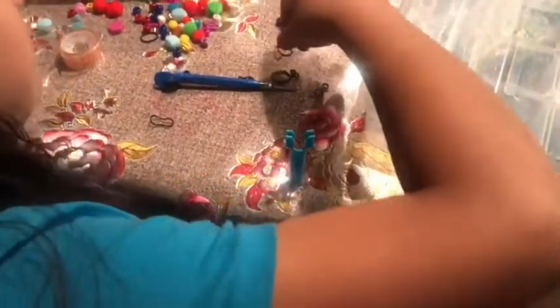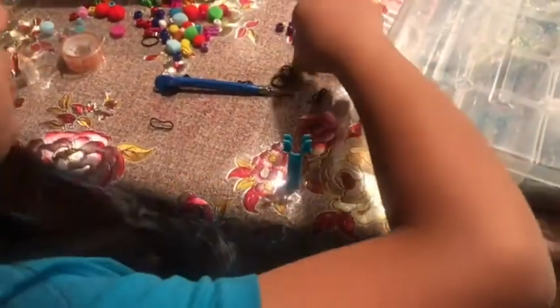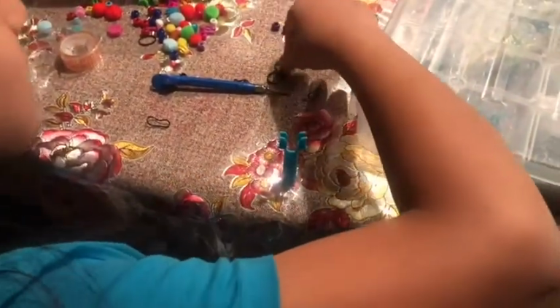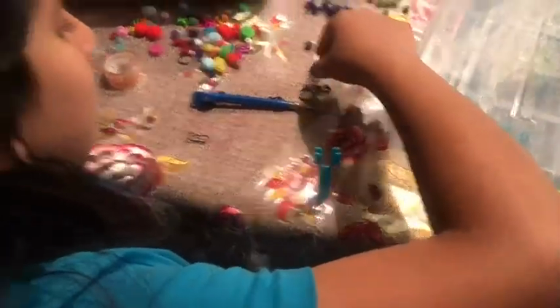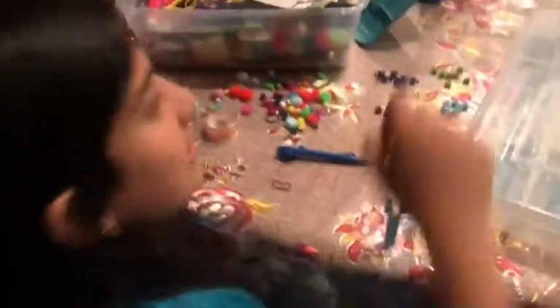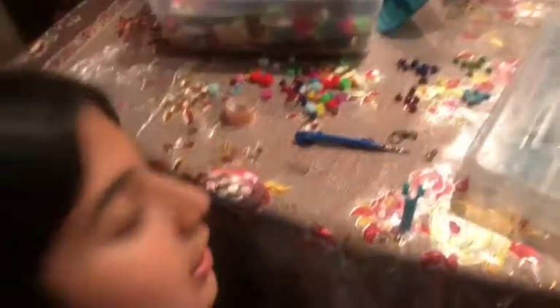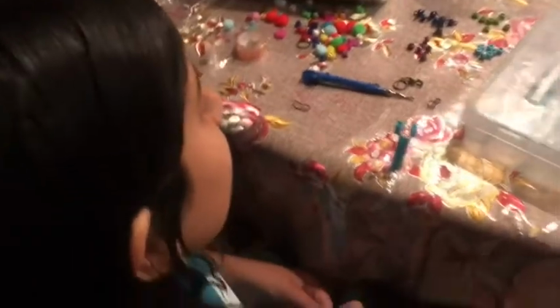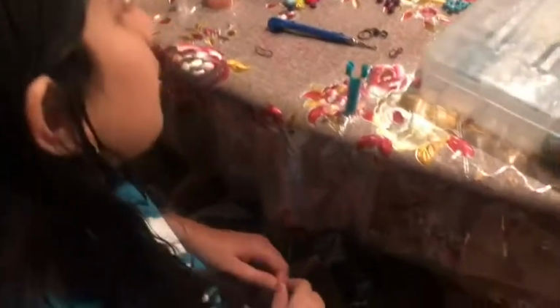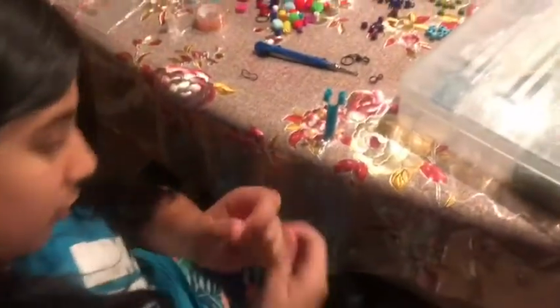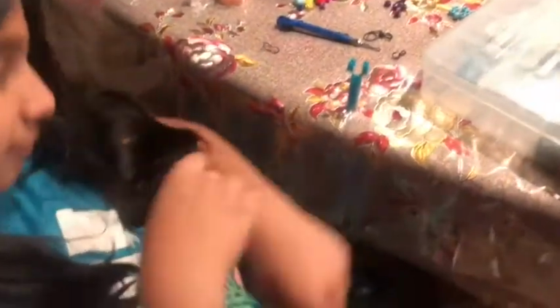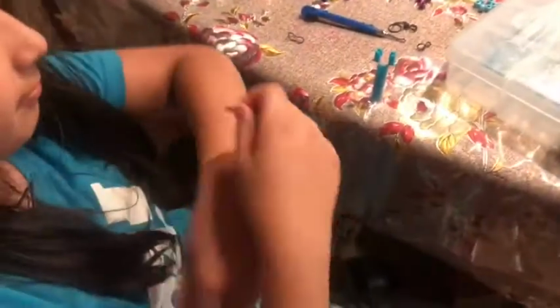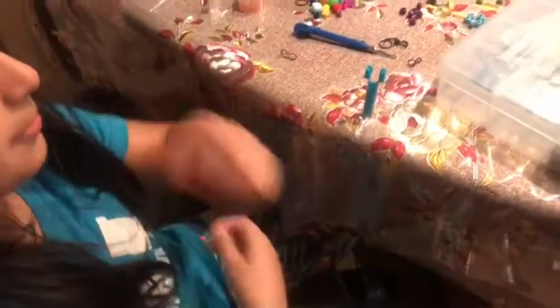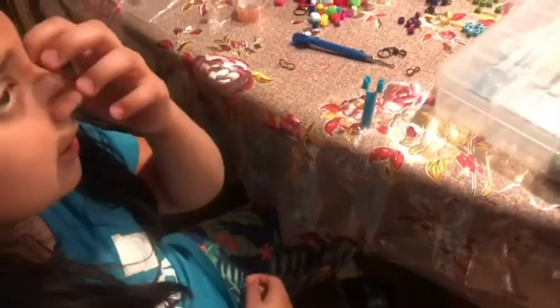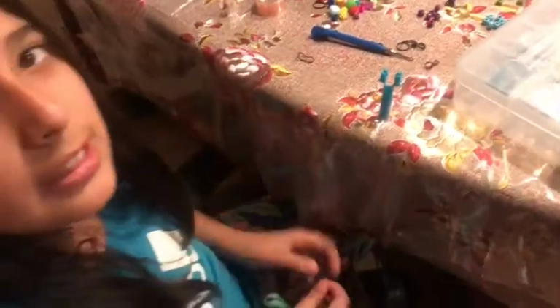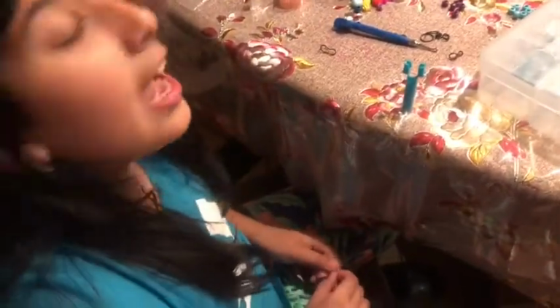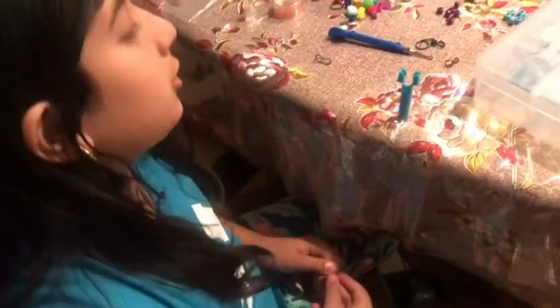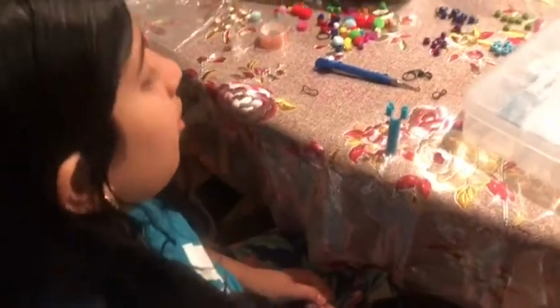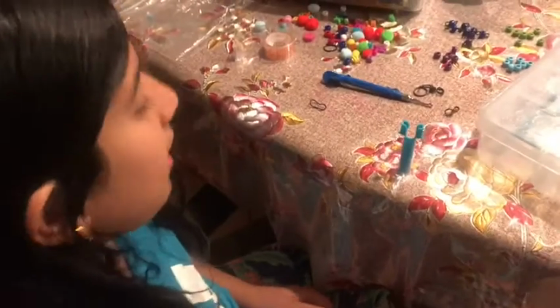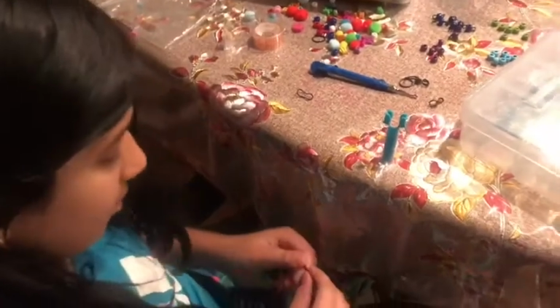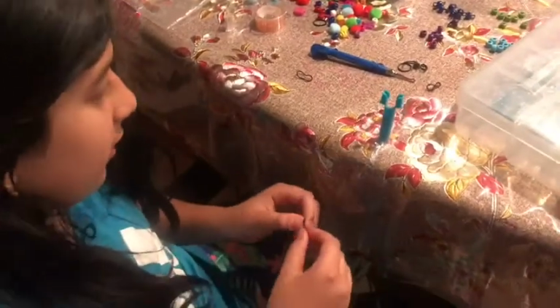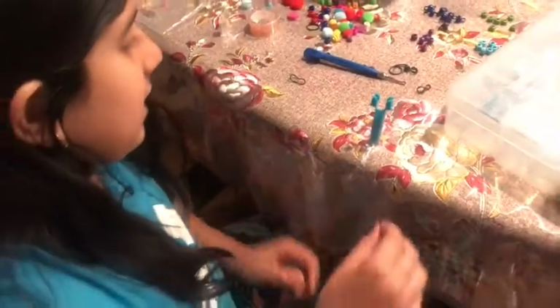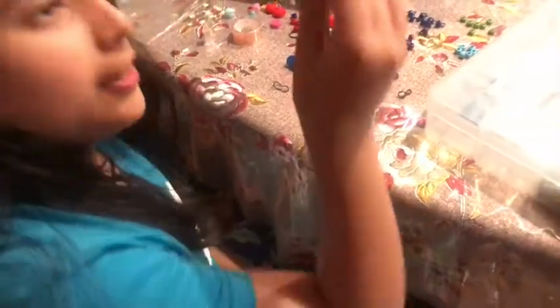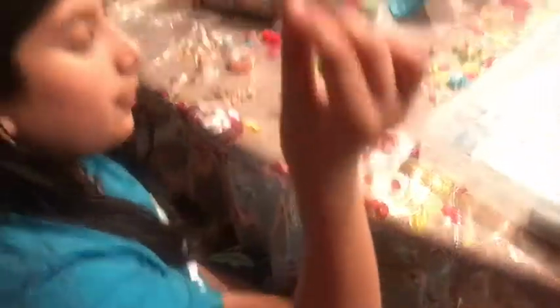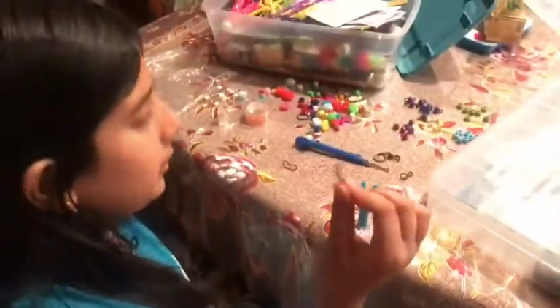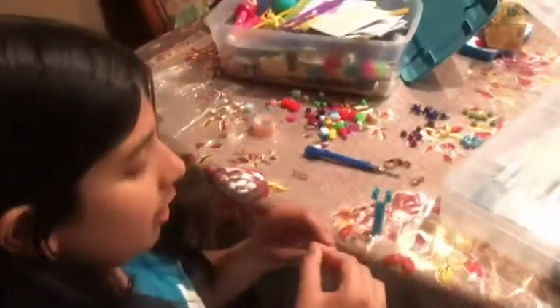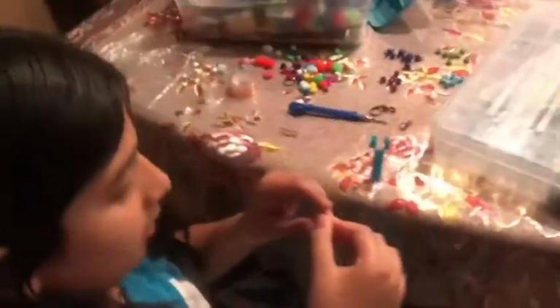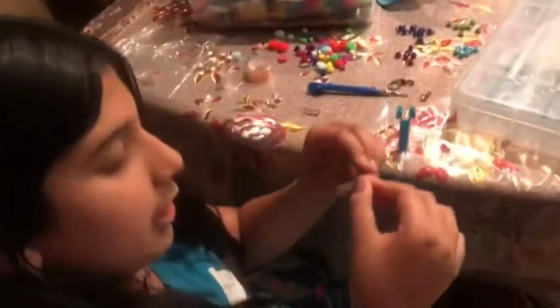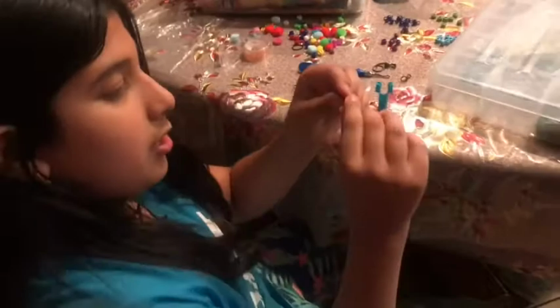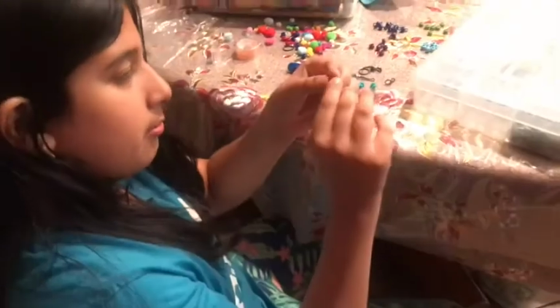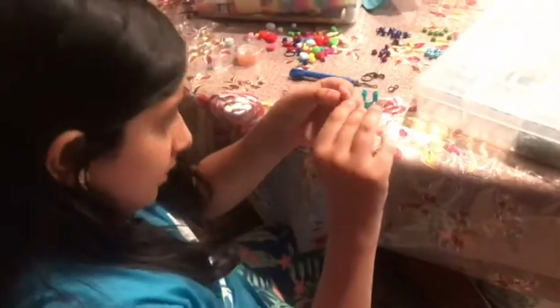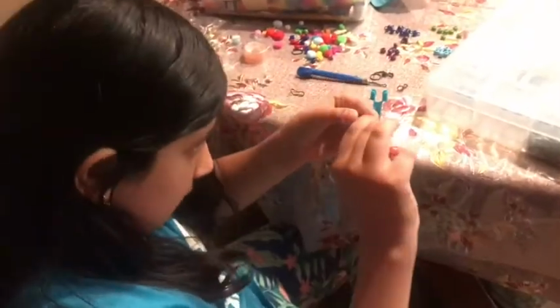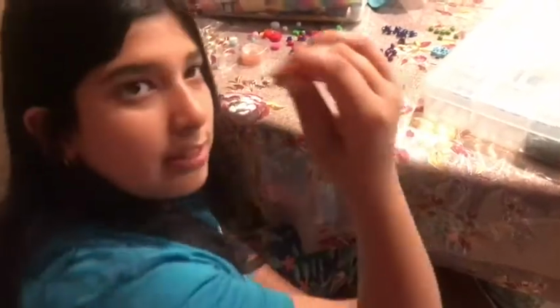So first you're going to take however many beads you need or want, depending on how long you want it. And then you're going to take whatever color rubber bands you want, and then you're going to squeeze them like this.